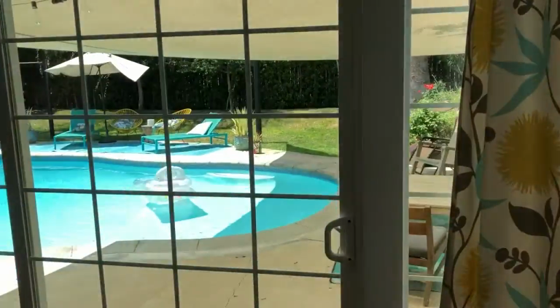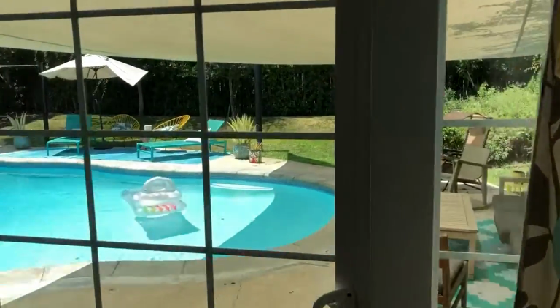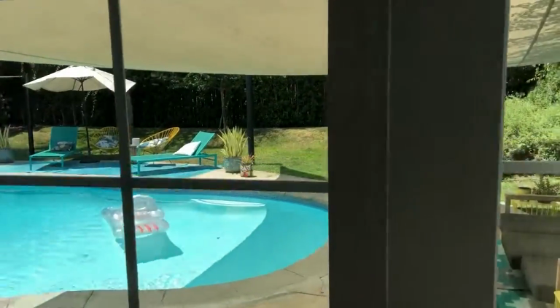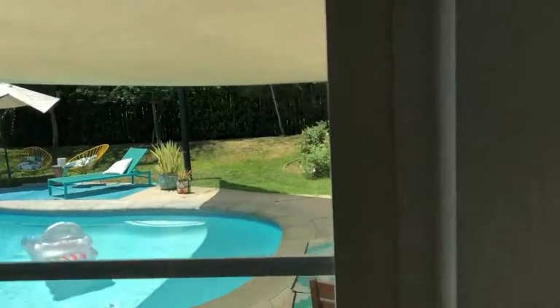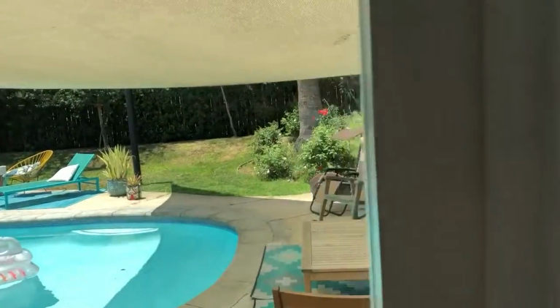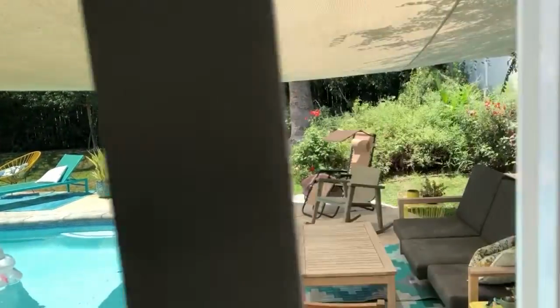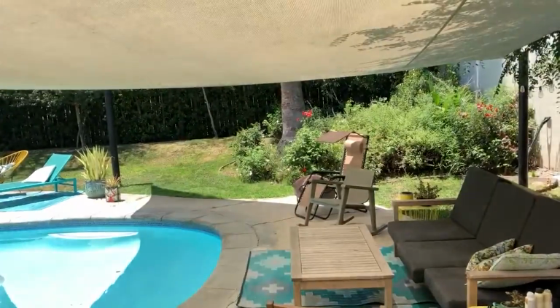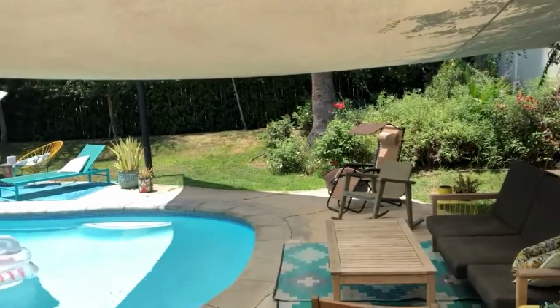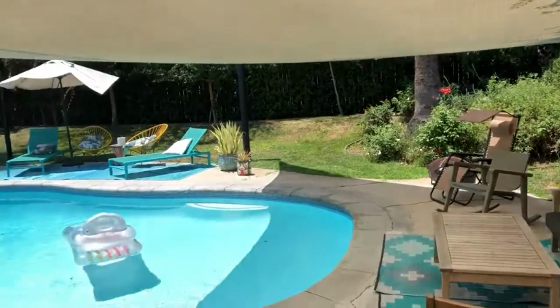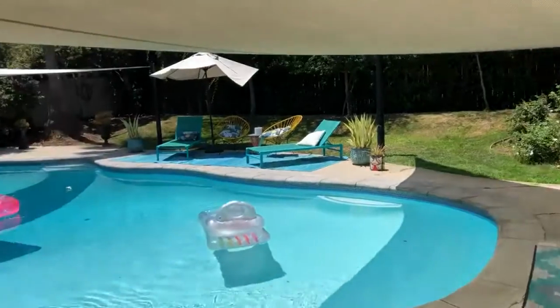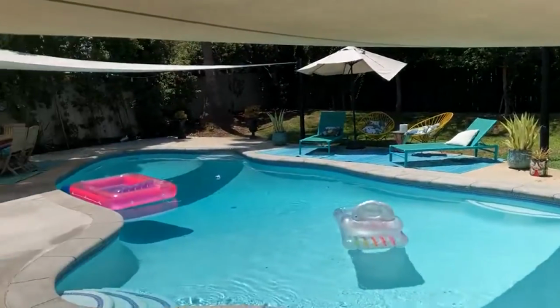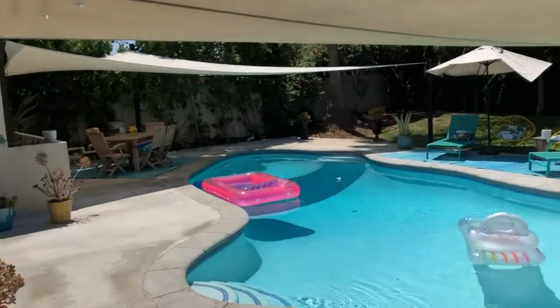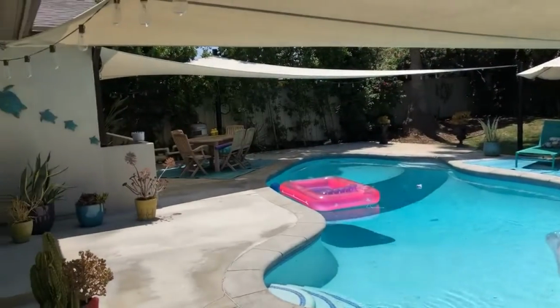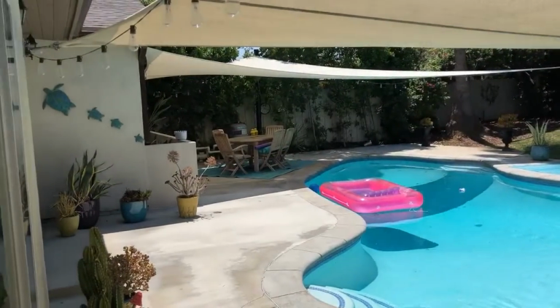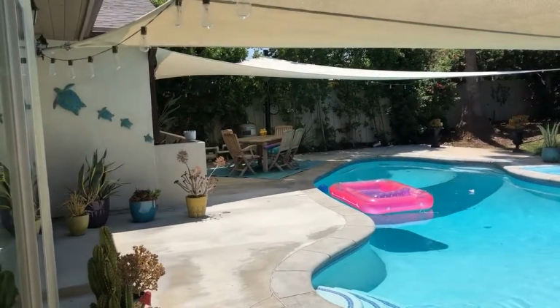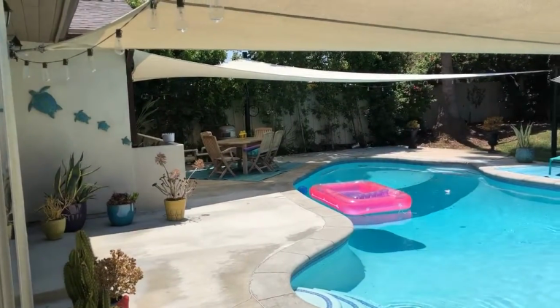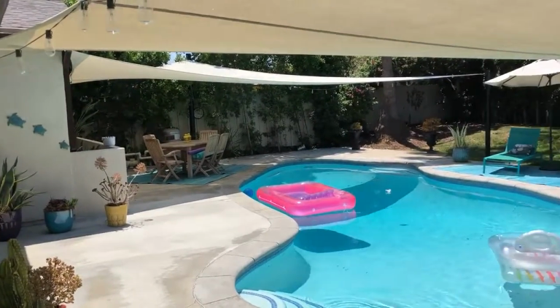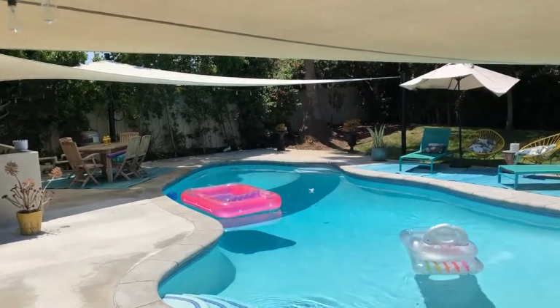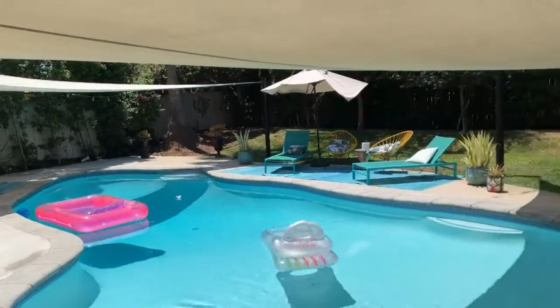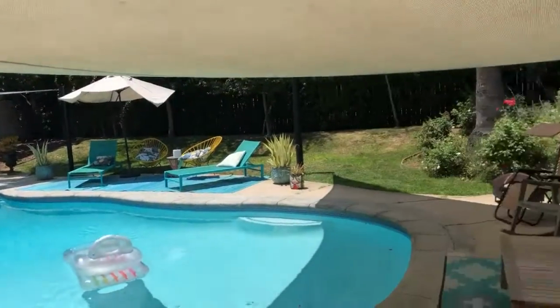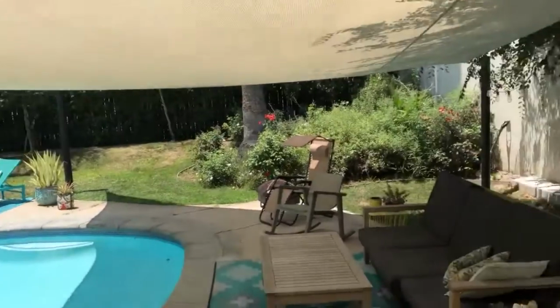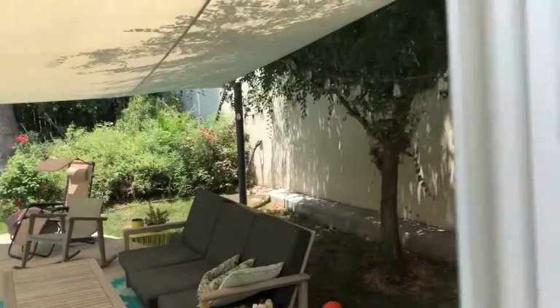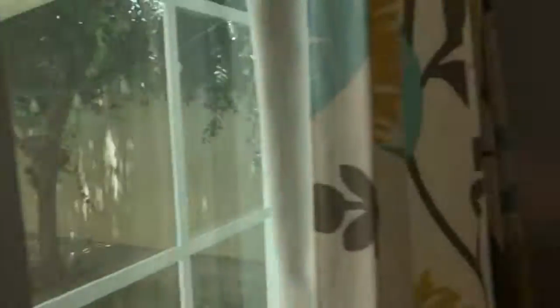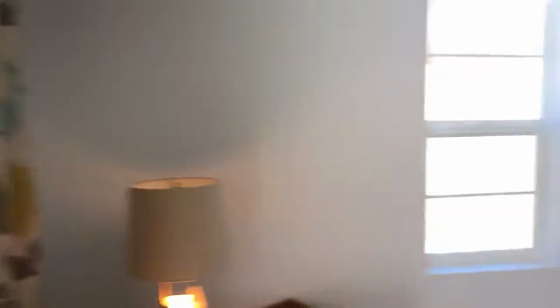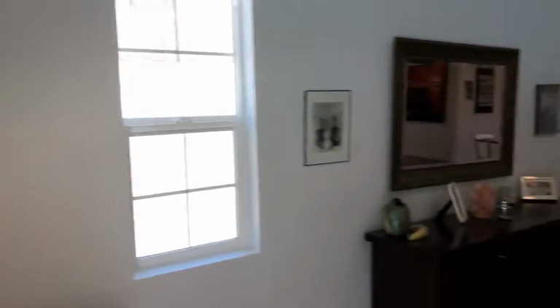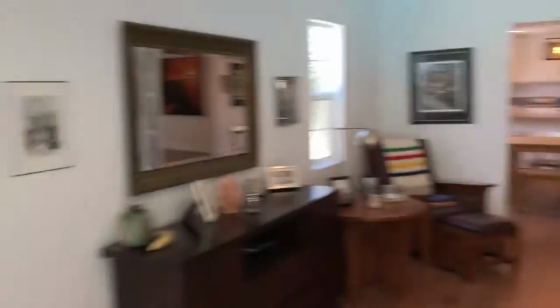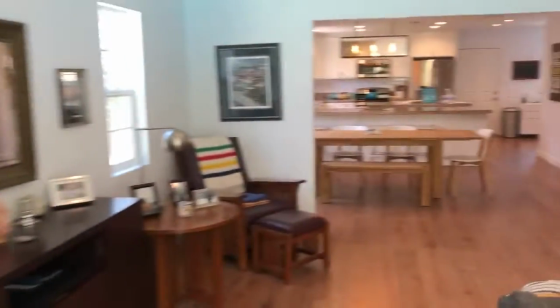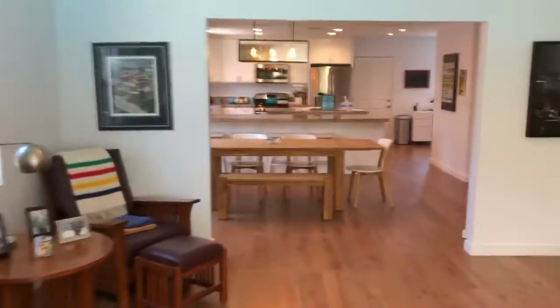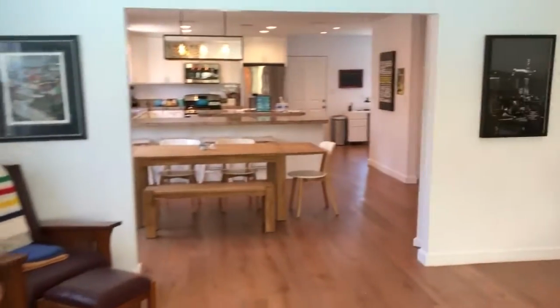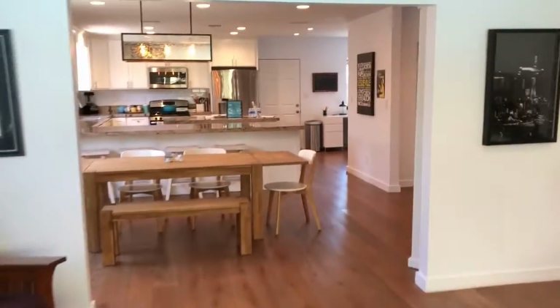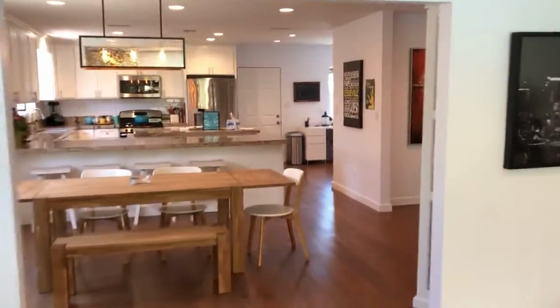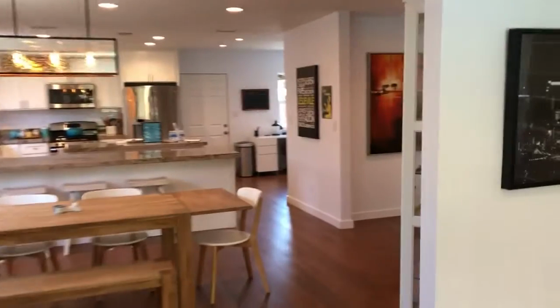Moving out through the large glass sliding doors to the refreshing pool, and then we move back in and go check out the bedrooms.